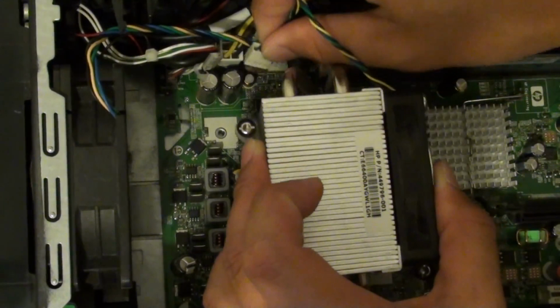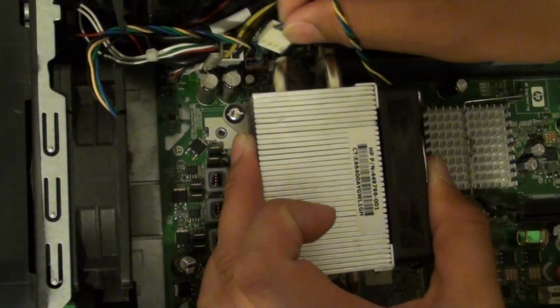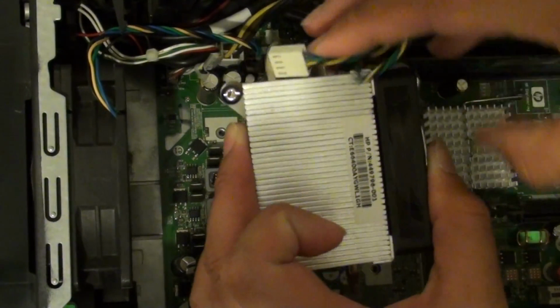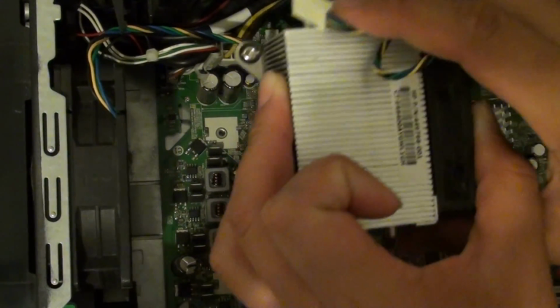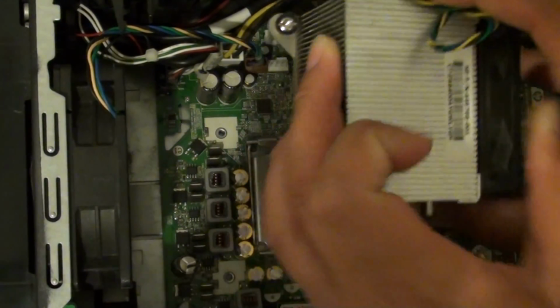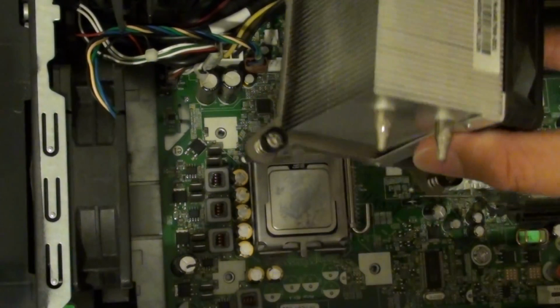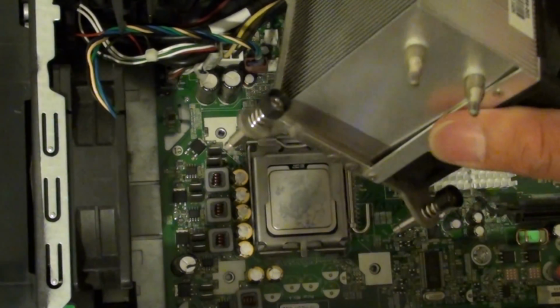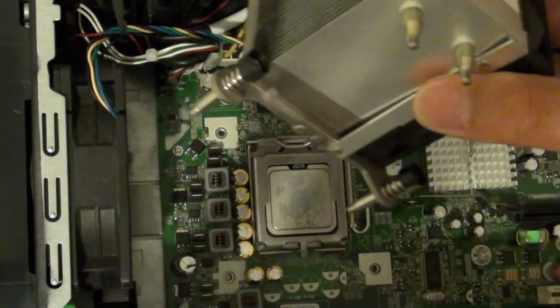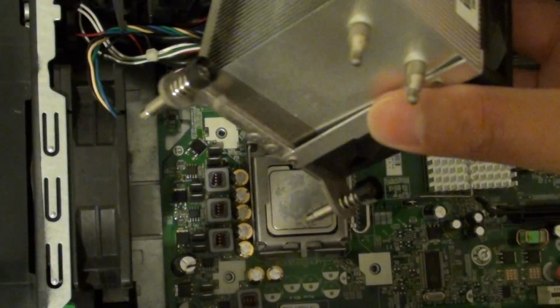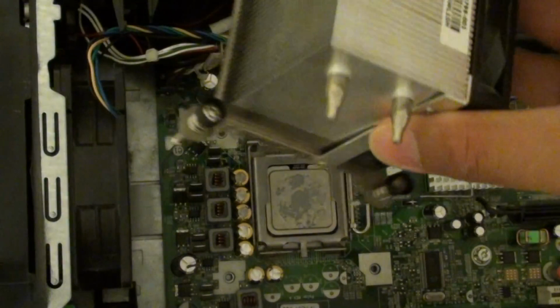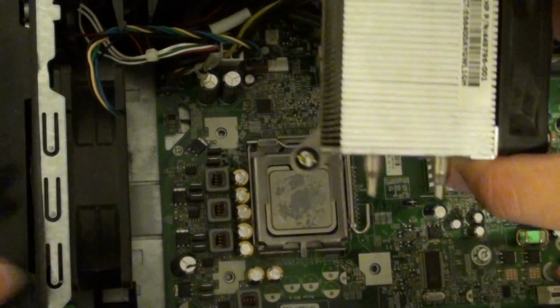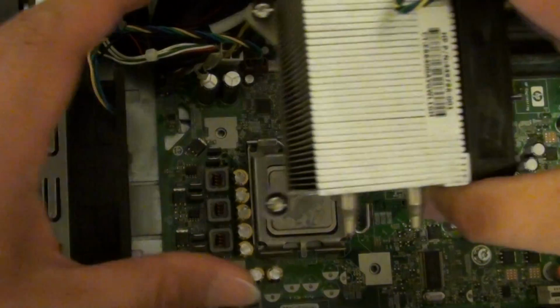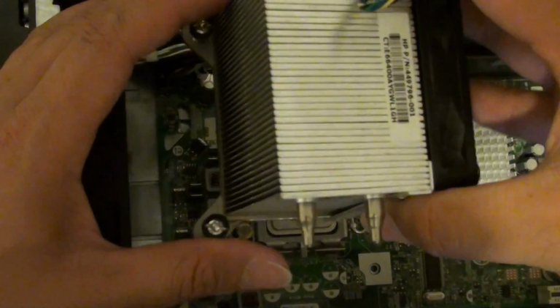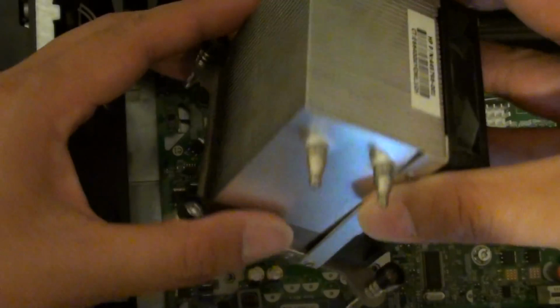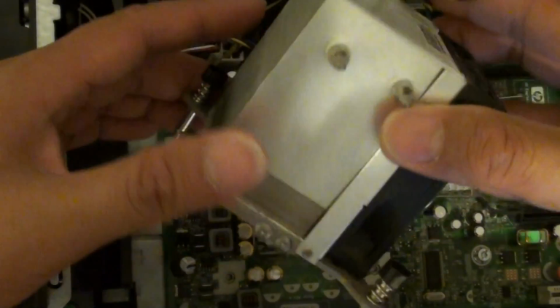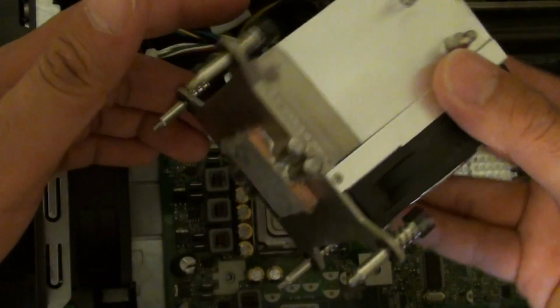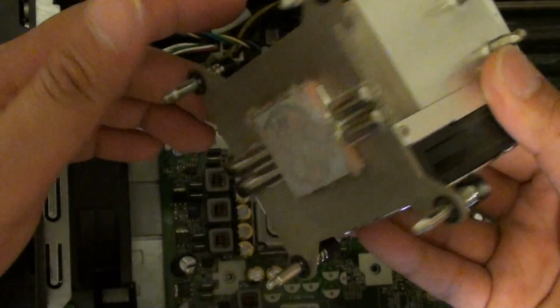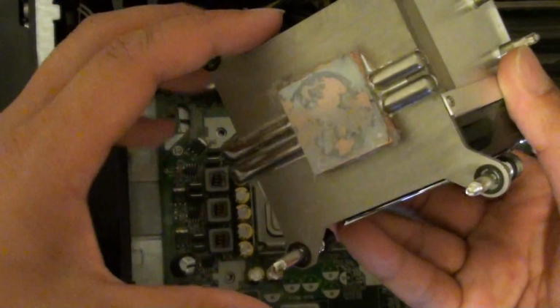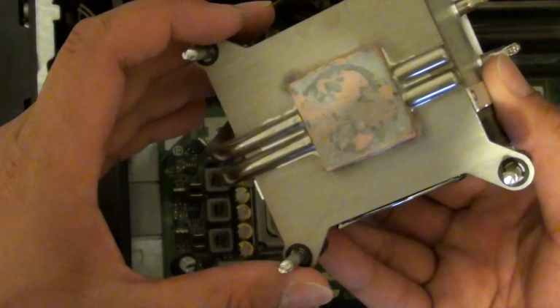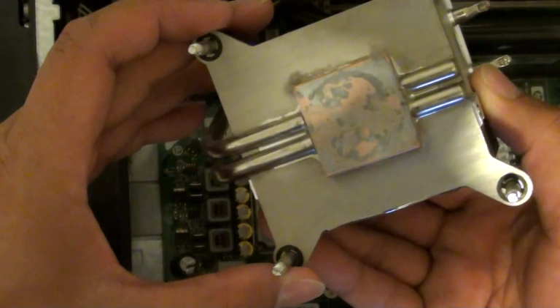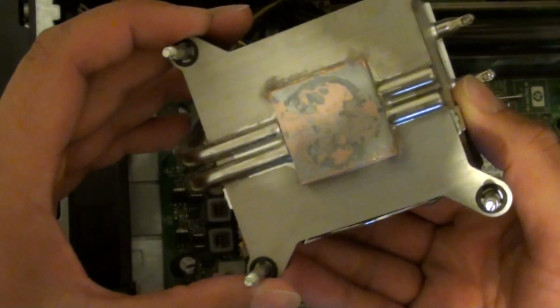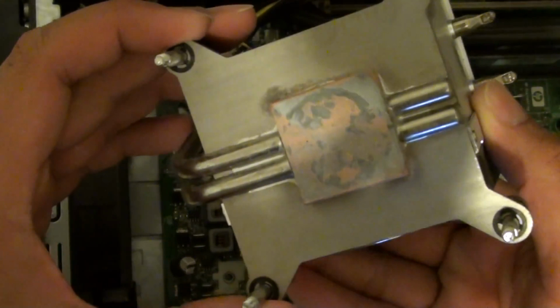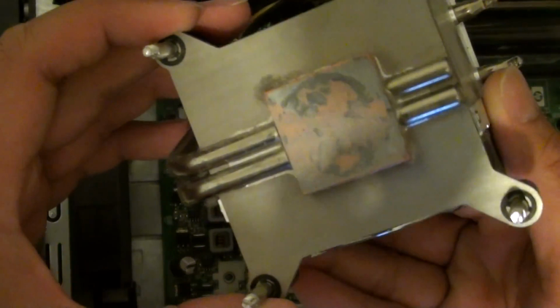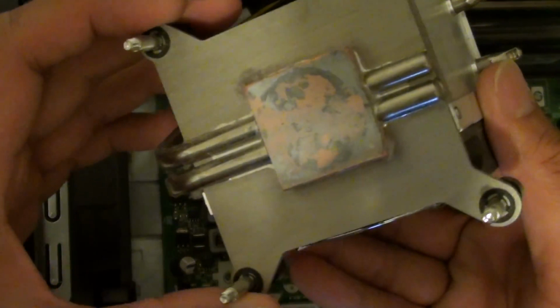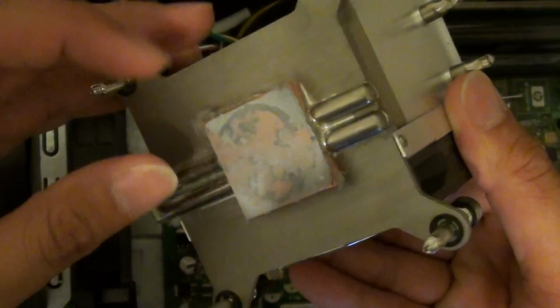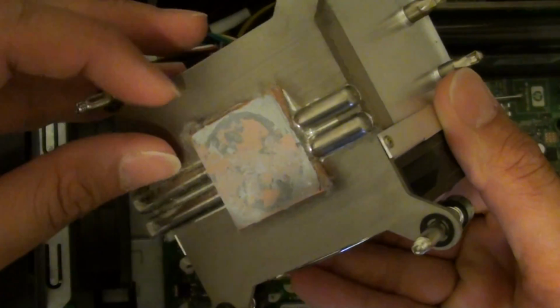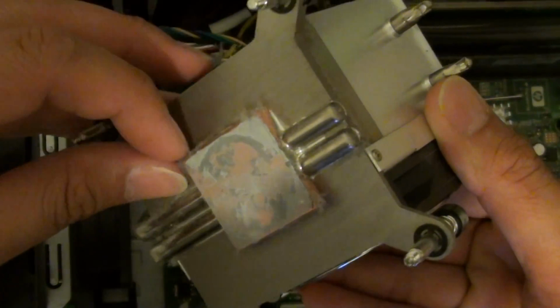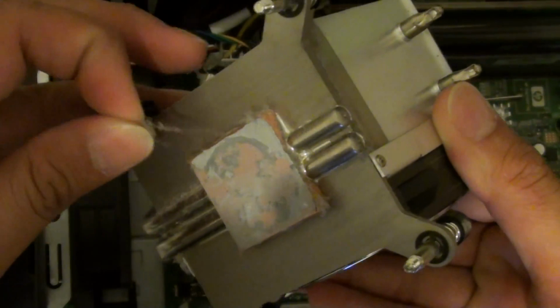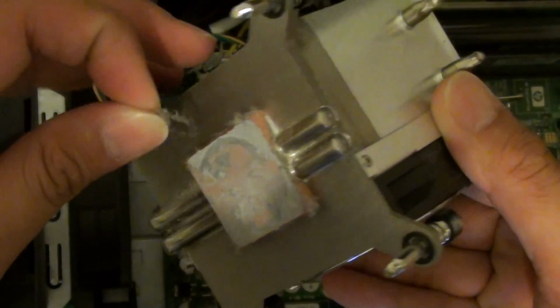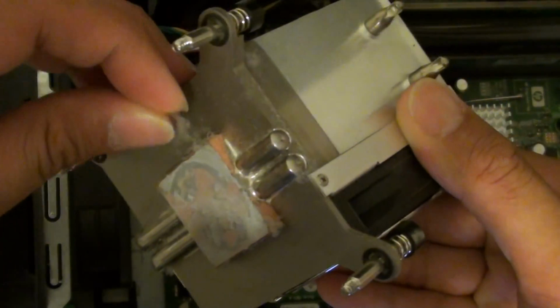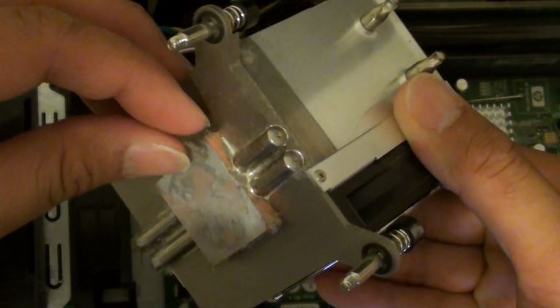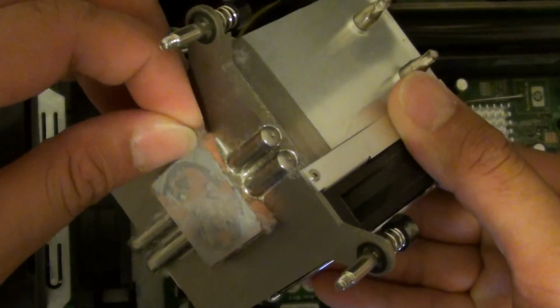You can see here we have removed this heat sink. It's quite dirty actually — you can see it's quite dirty here.